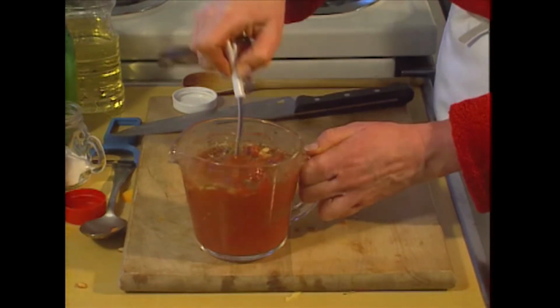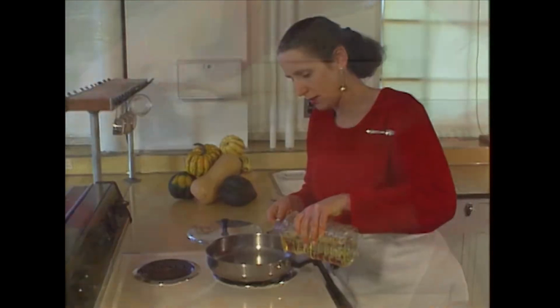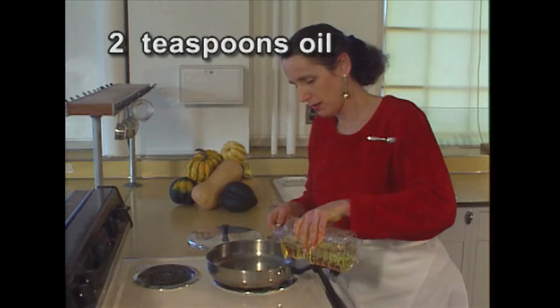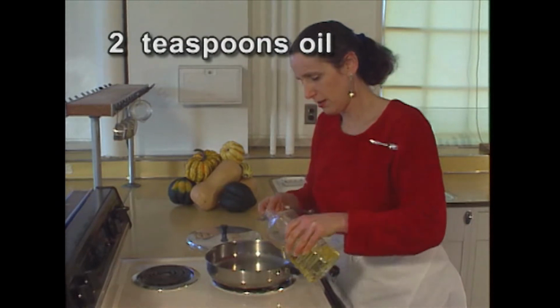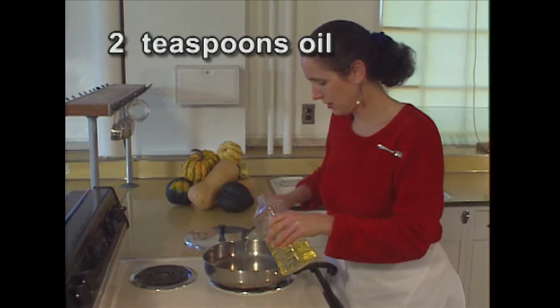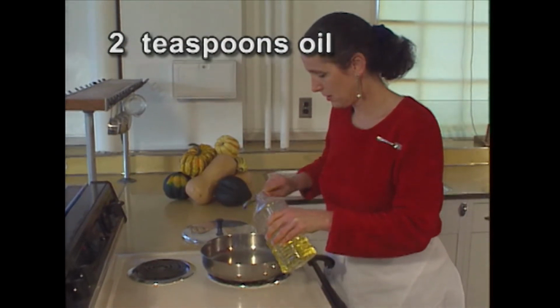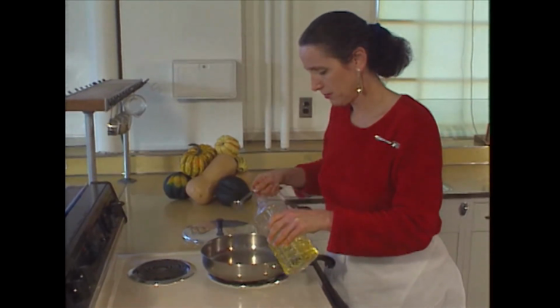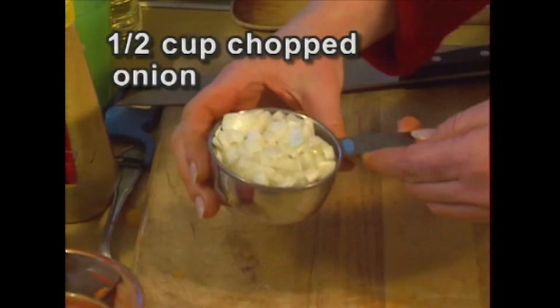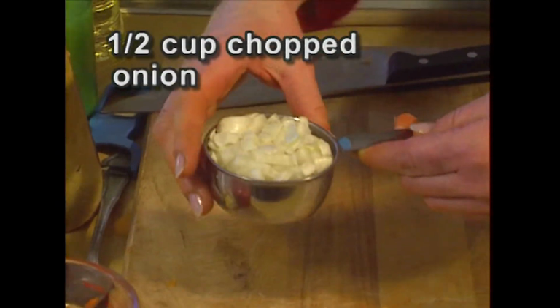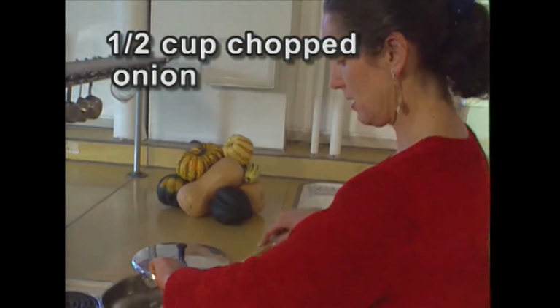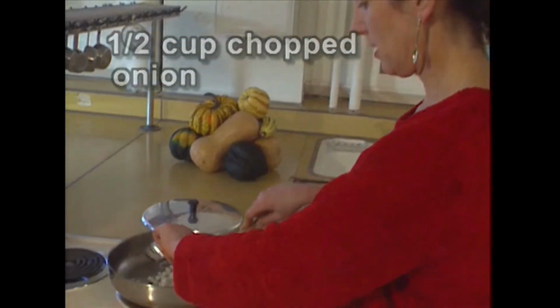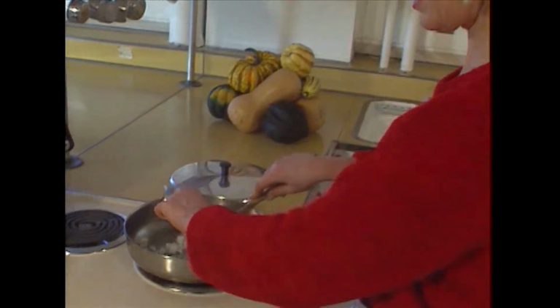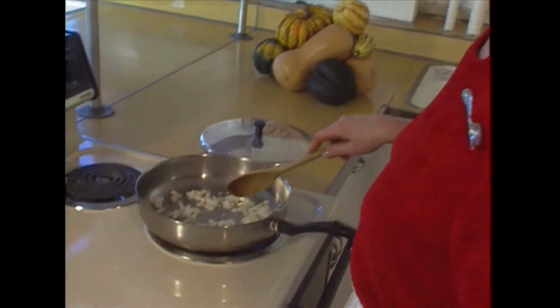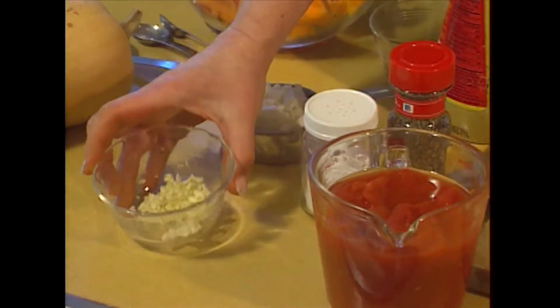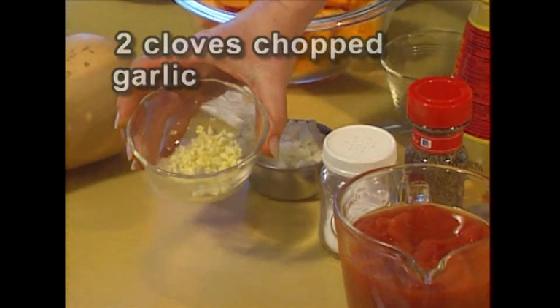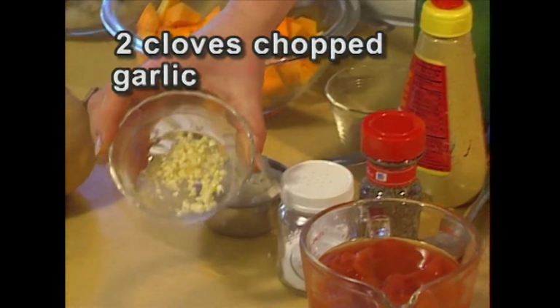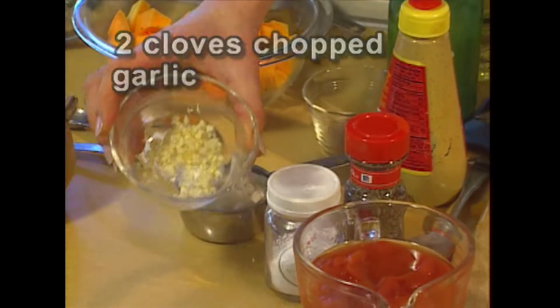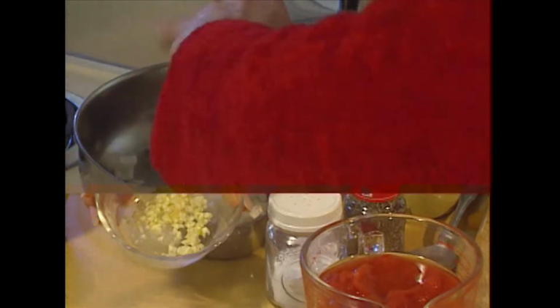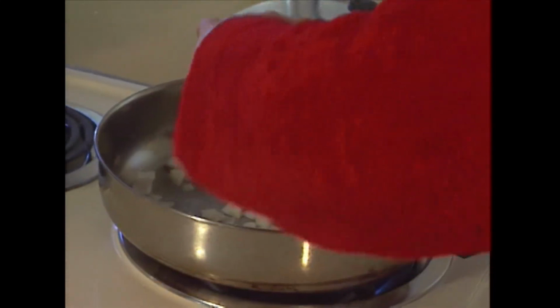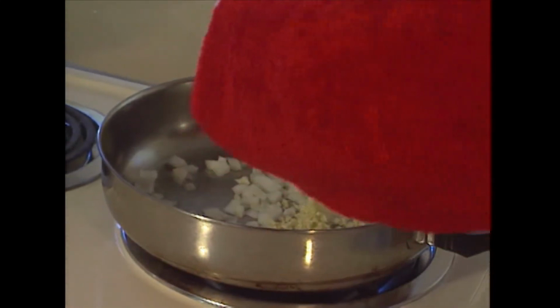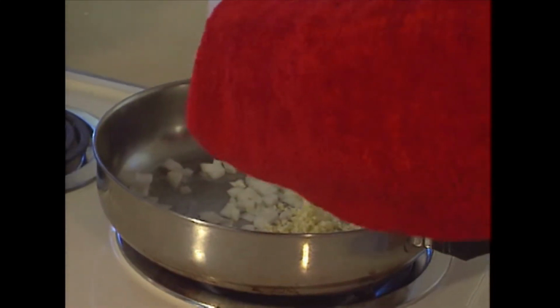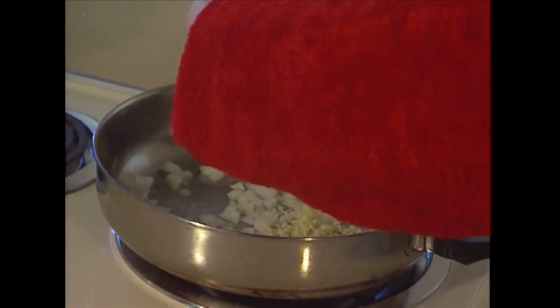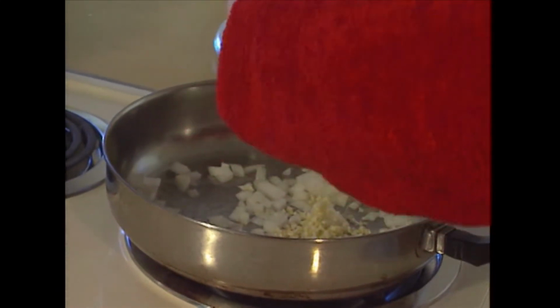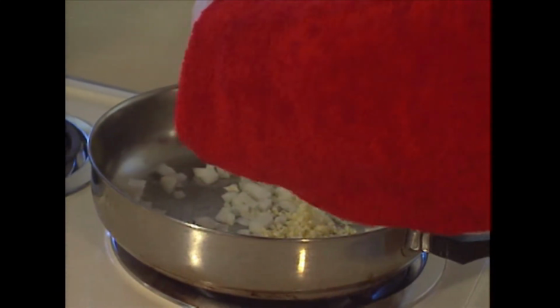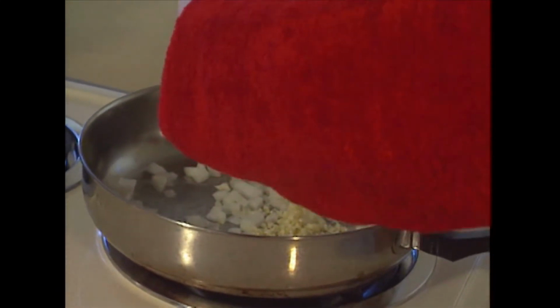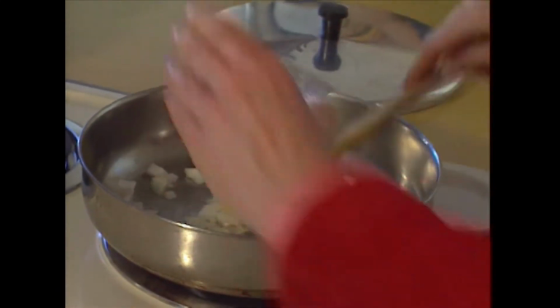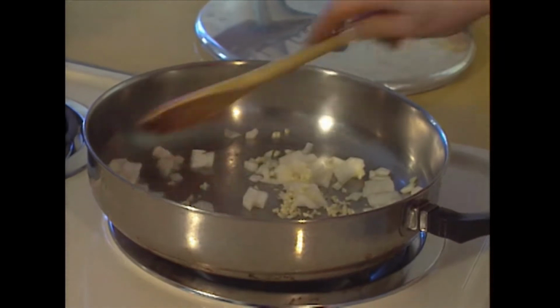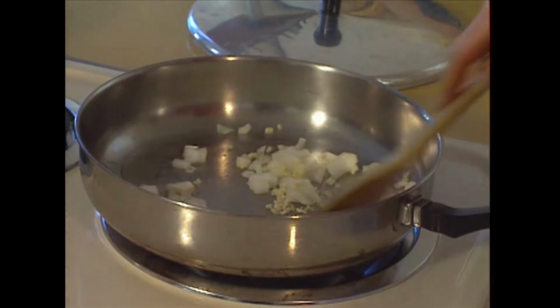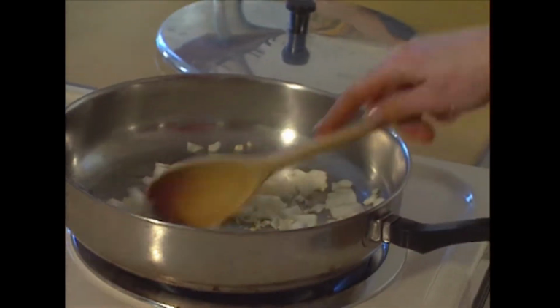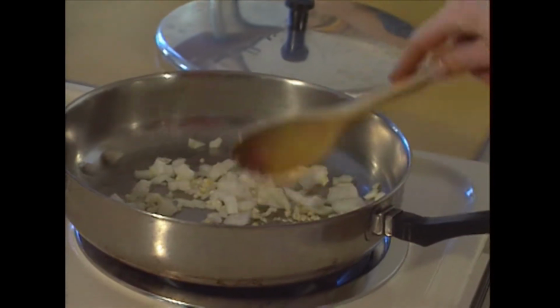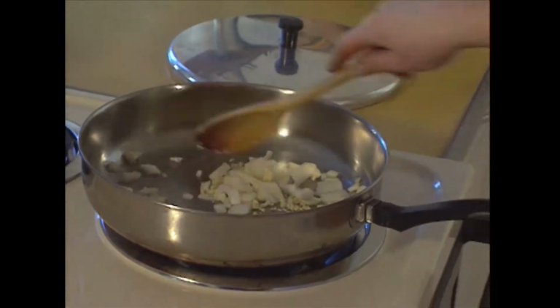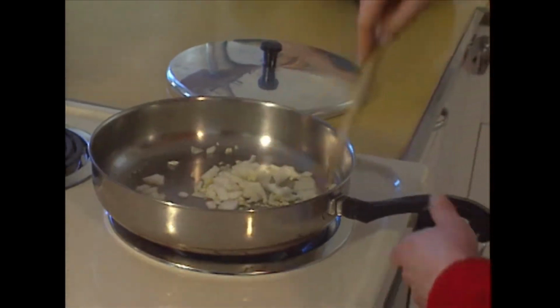Now I'll heat two teaspoons of oil, add one-half cup of chopped onion, and two cloves of chopped garlic. Stir that for about three minutes. Keep stirring over medium-high heat, and don't let the garlic turn brown, or it will taste bitter.